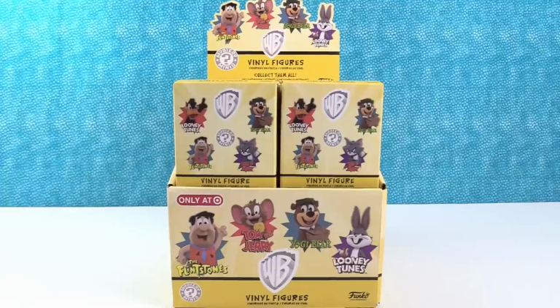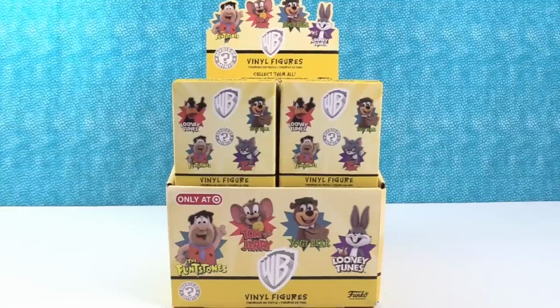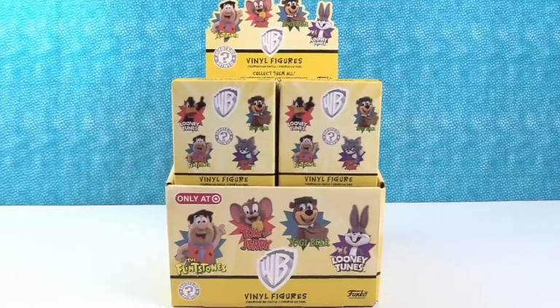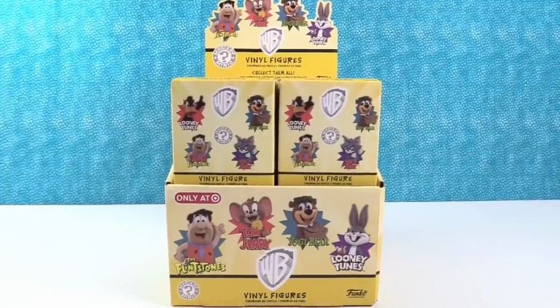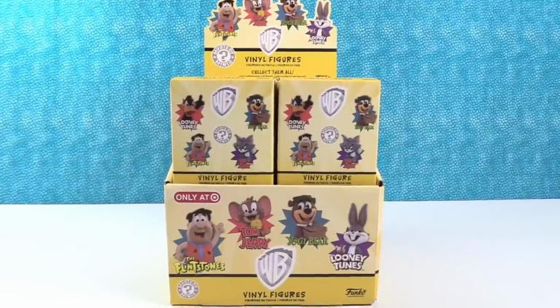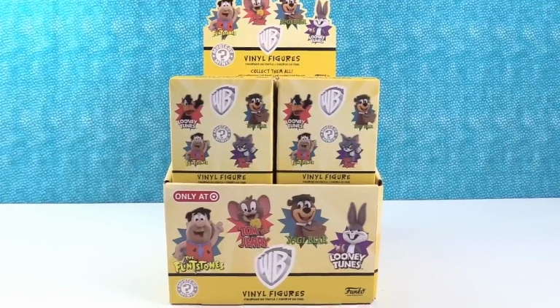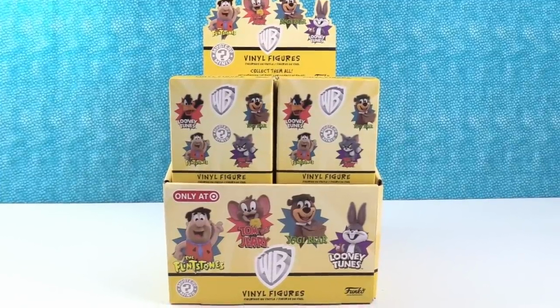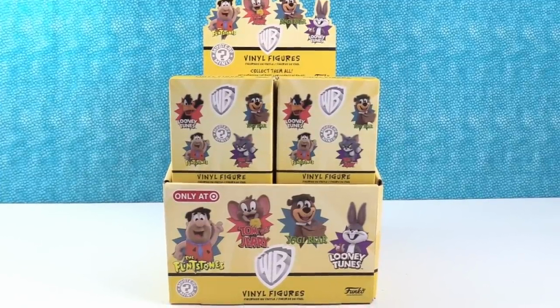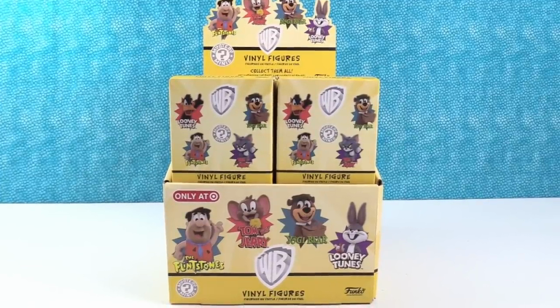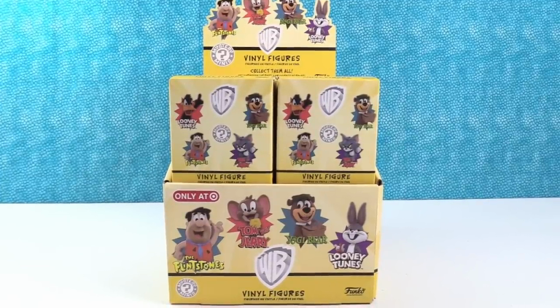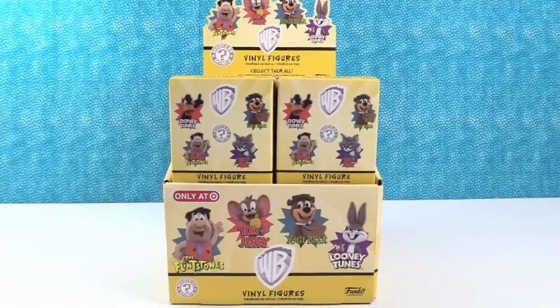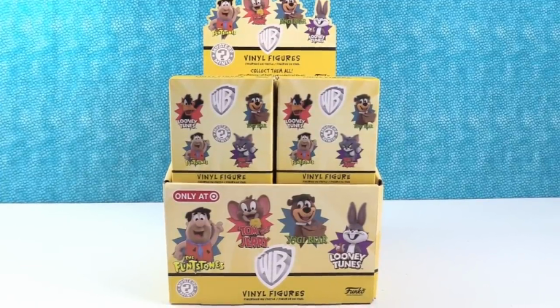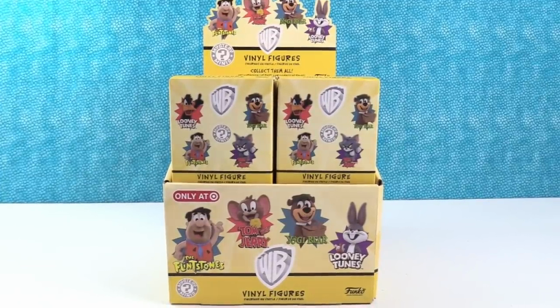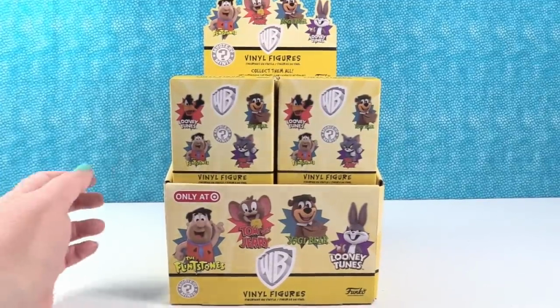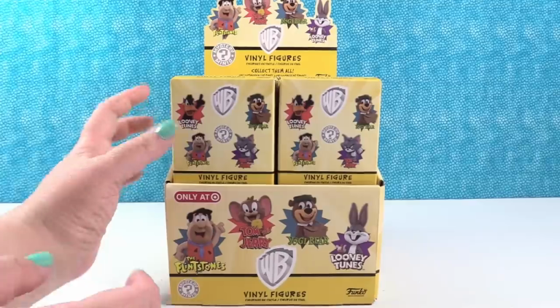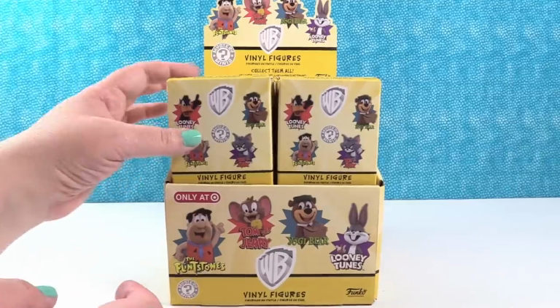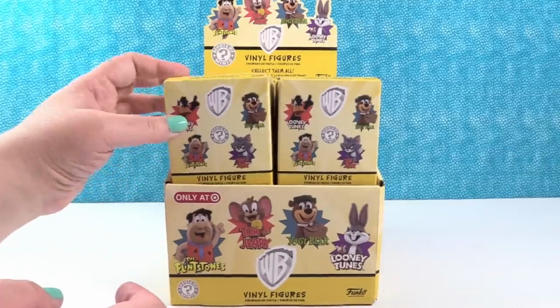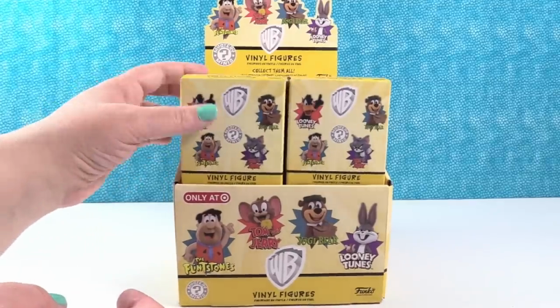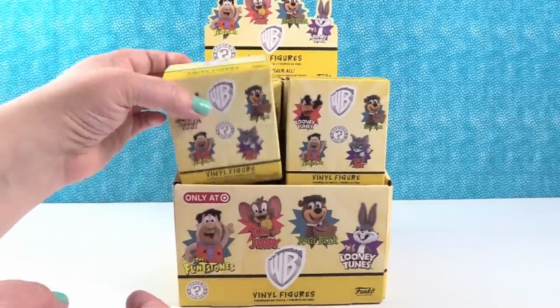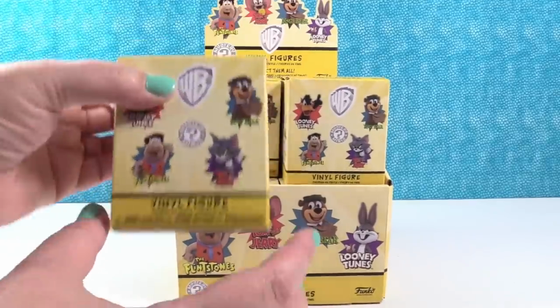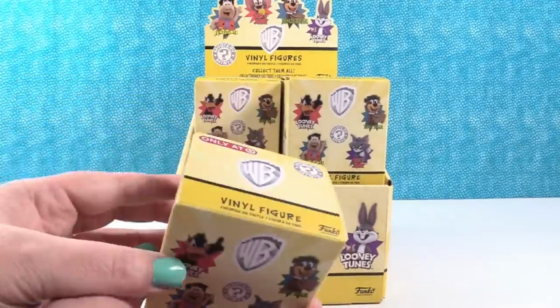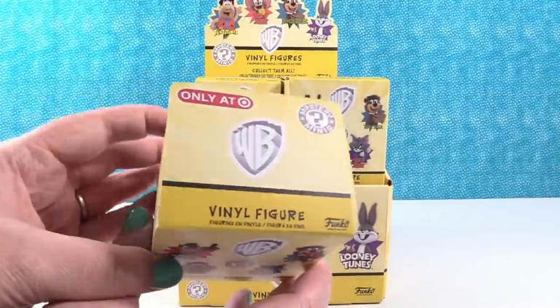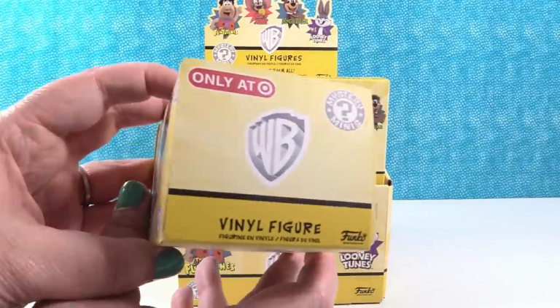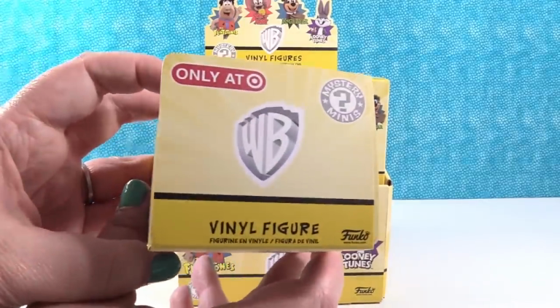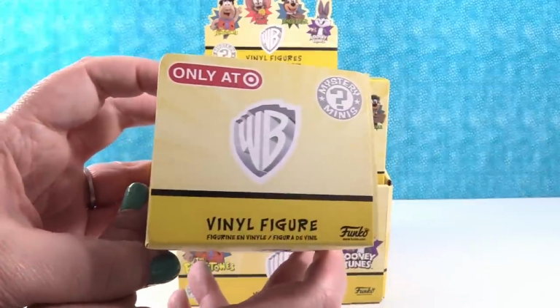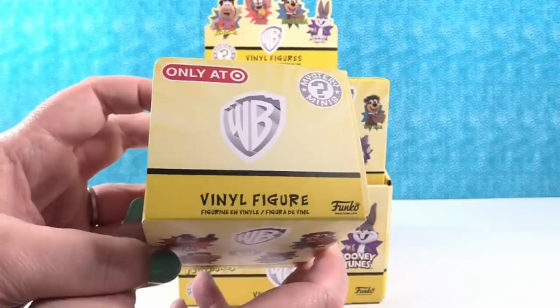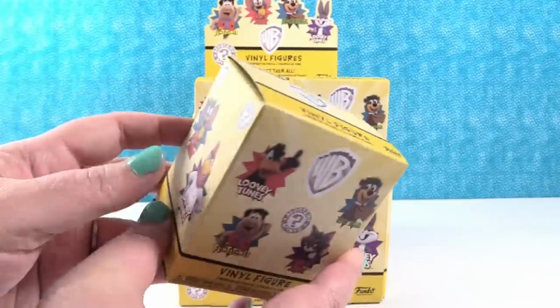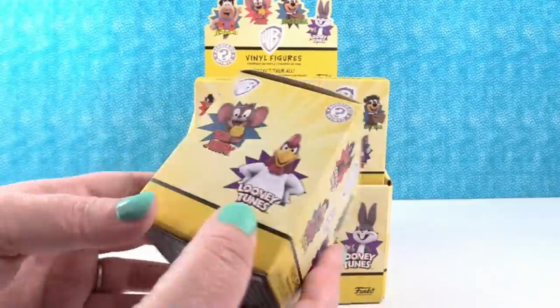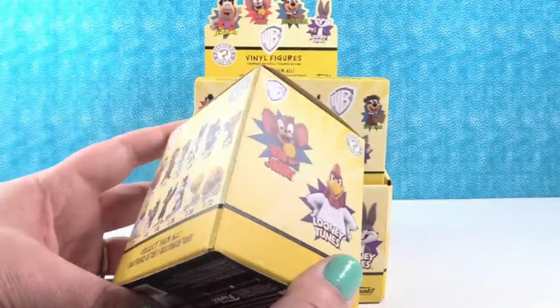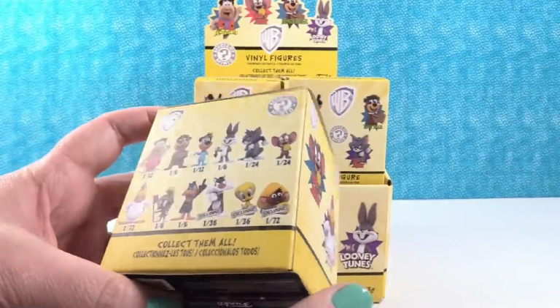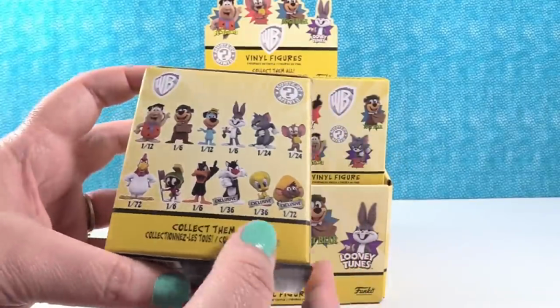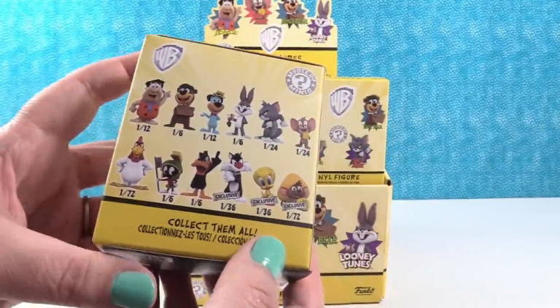Hey guys, it's Shannon and Paul, and today we have the Funko Mystery Mini Warbrother Vinyl Figure Series. This is pretty cool — these are Target exclusives. So let's take a look and see.